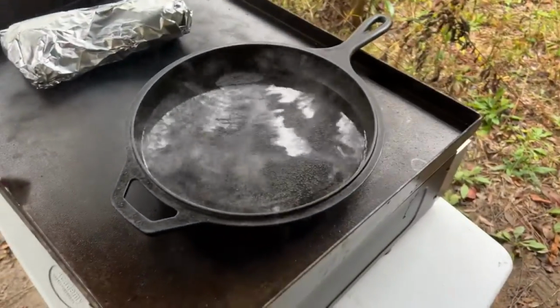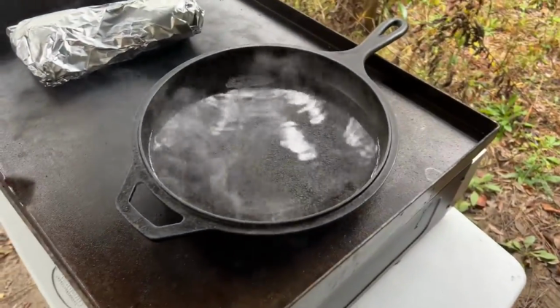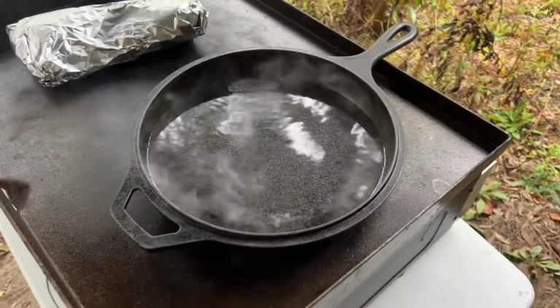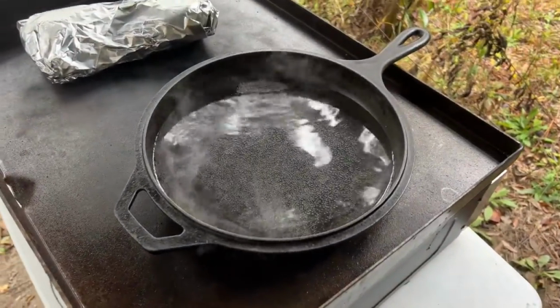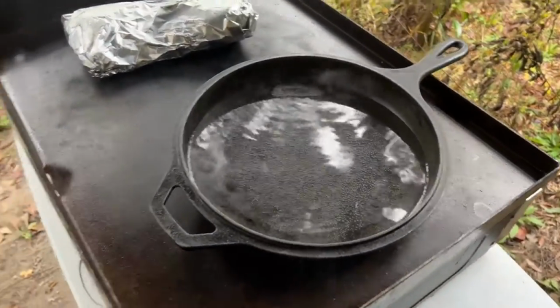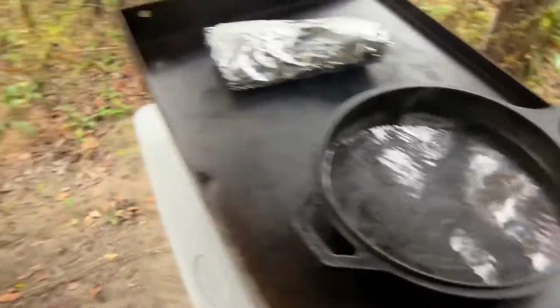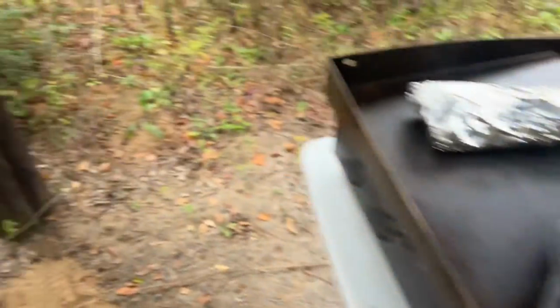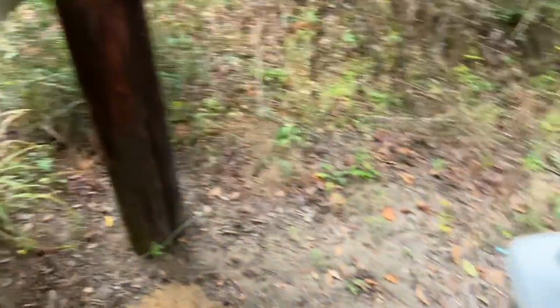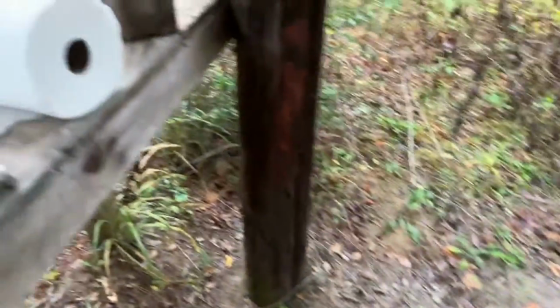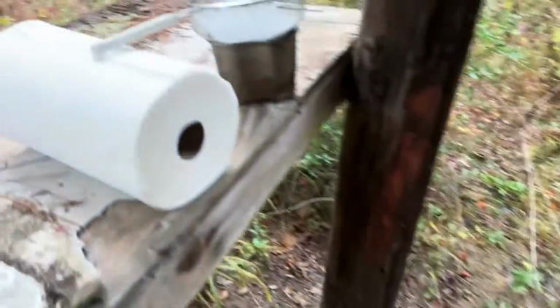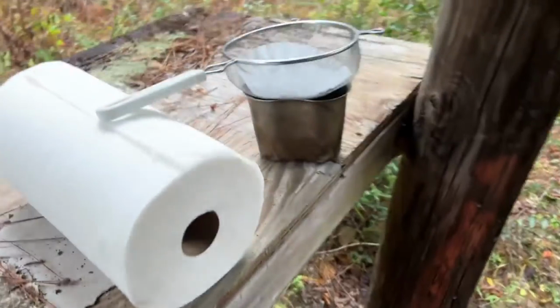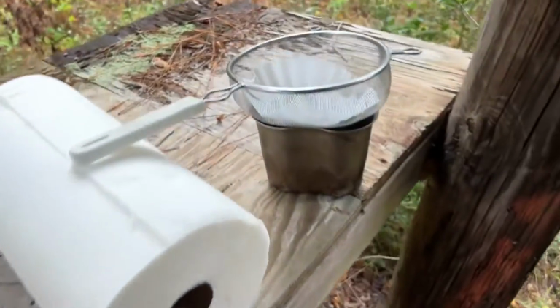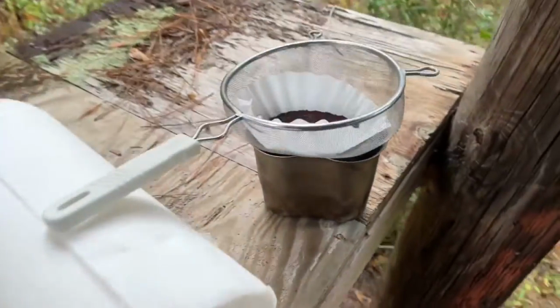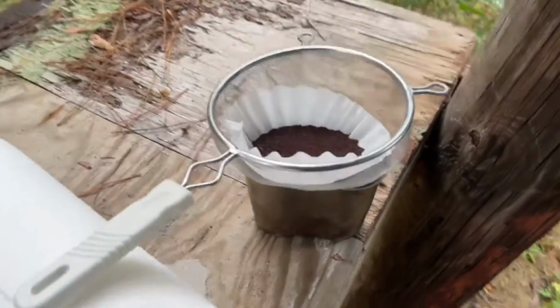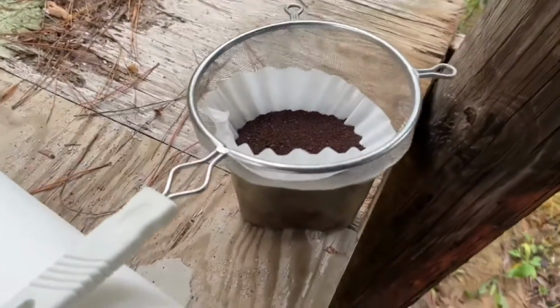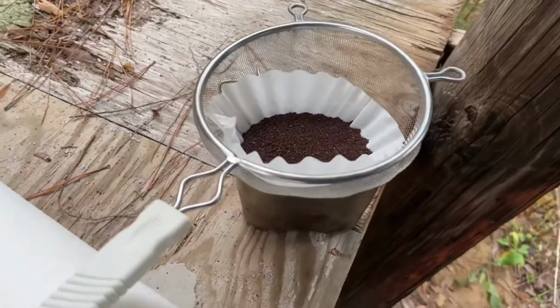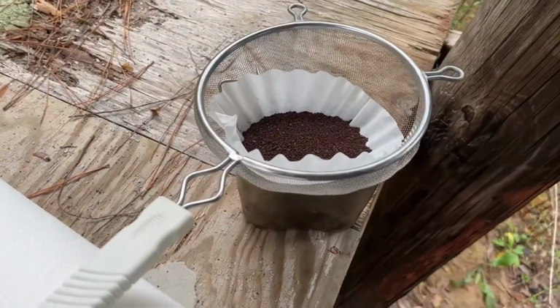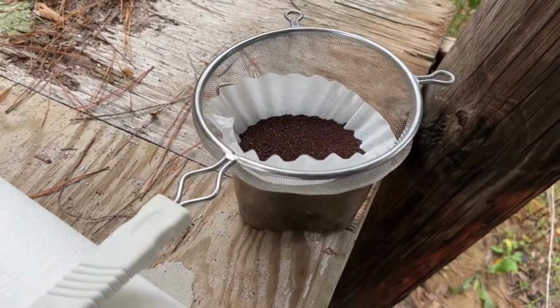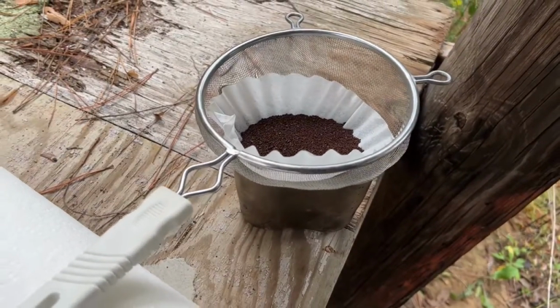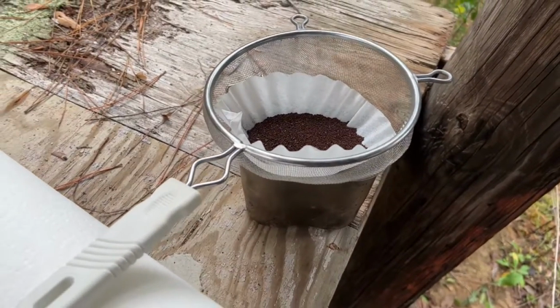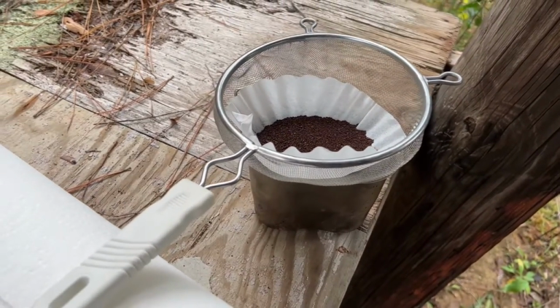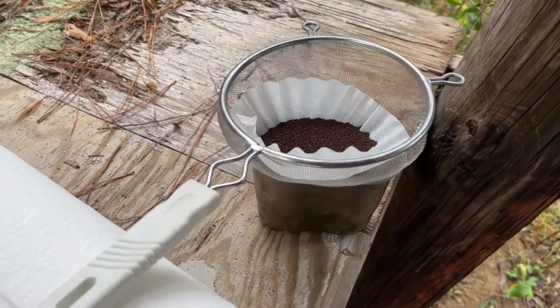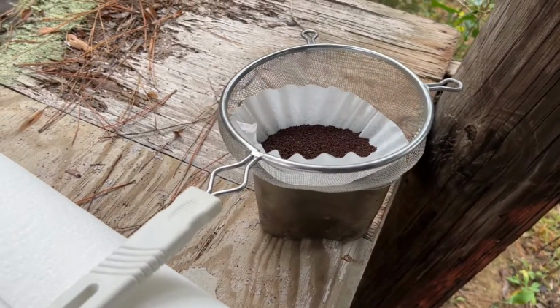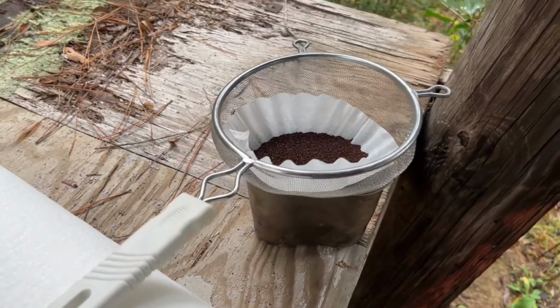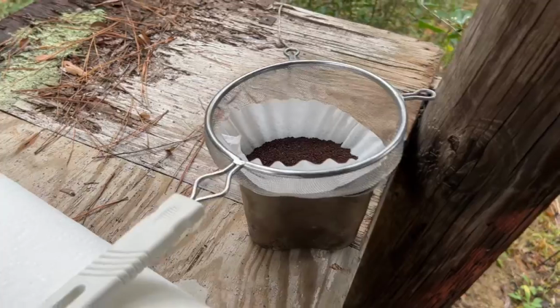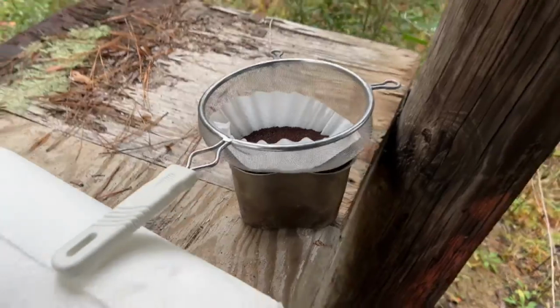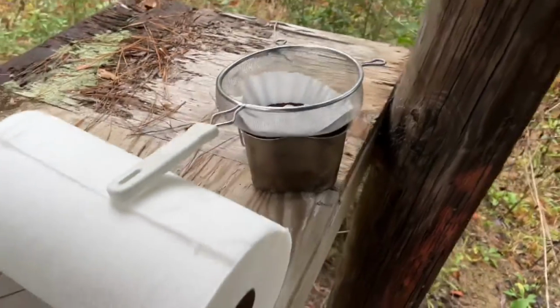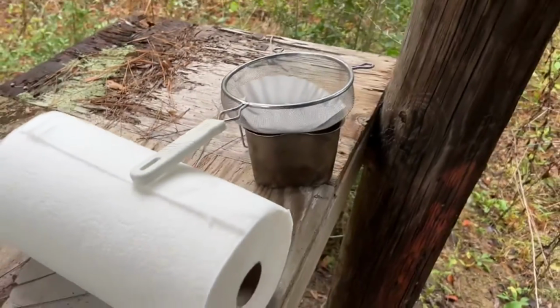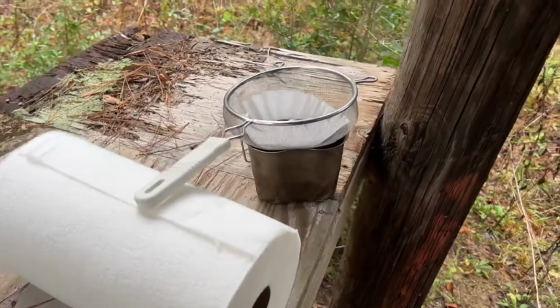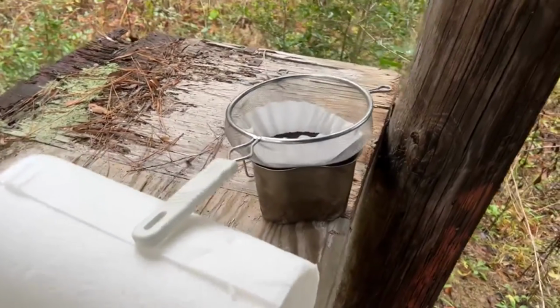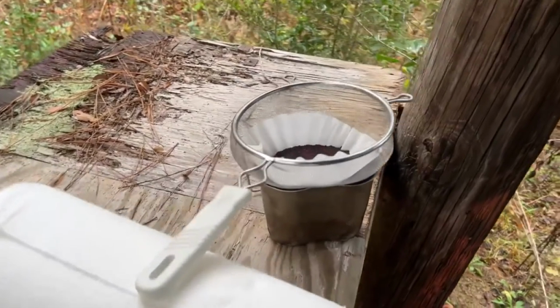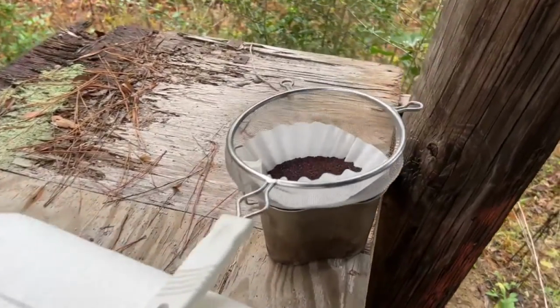Boiling water in a cast iron skillet for my coffee. I'm gonna do a slow pour and show y'all how to do it at deer camp when you ain't got a coffee maker, but you got filters.